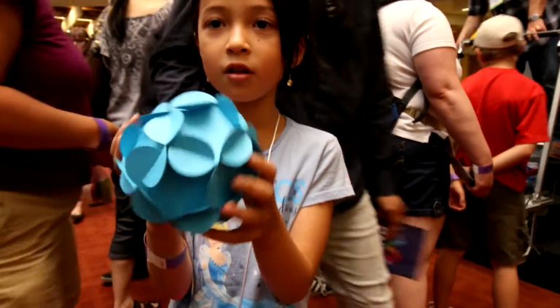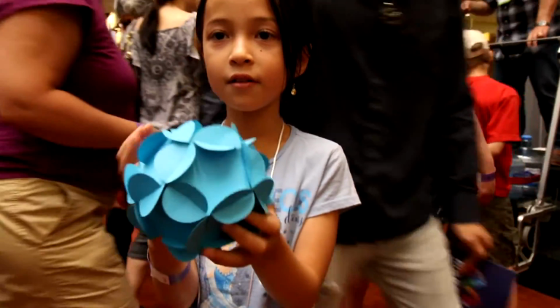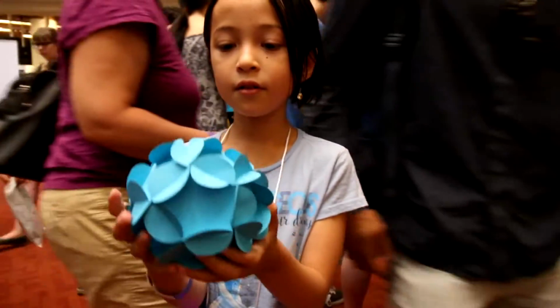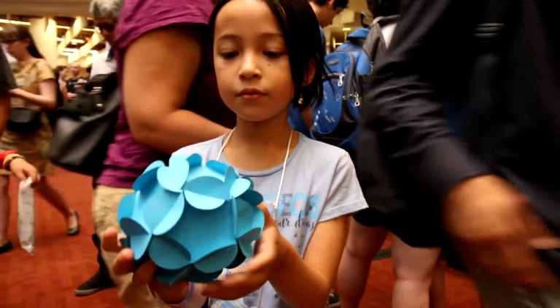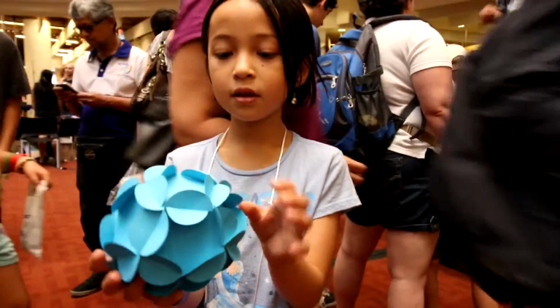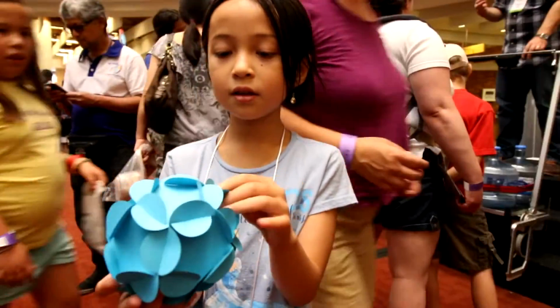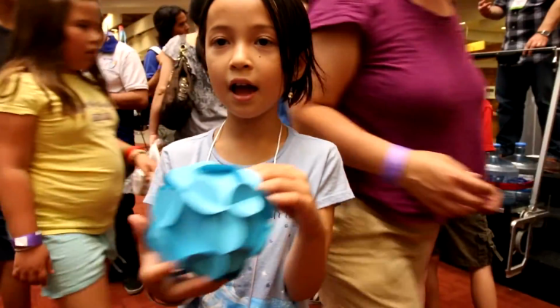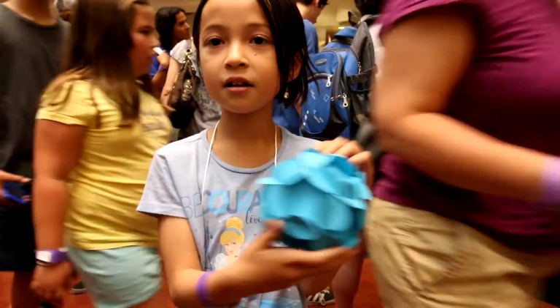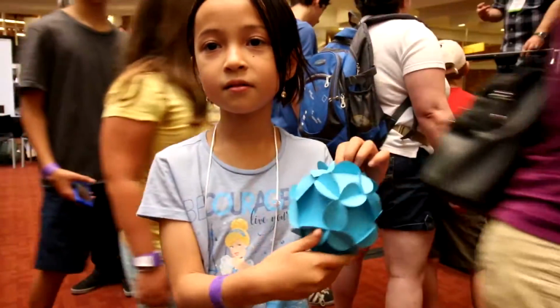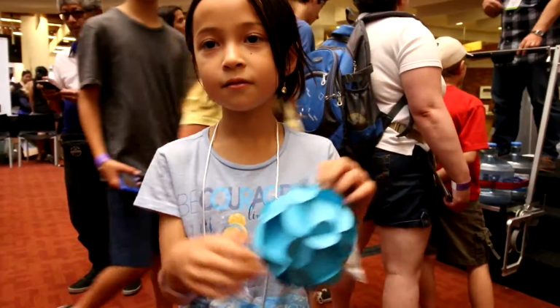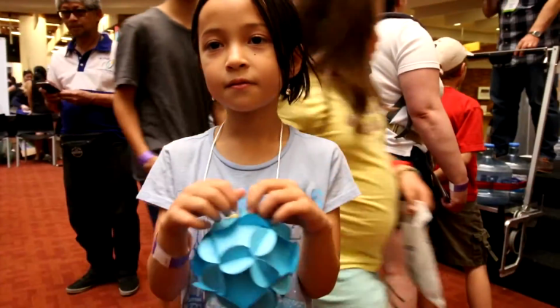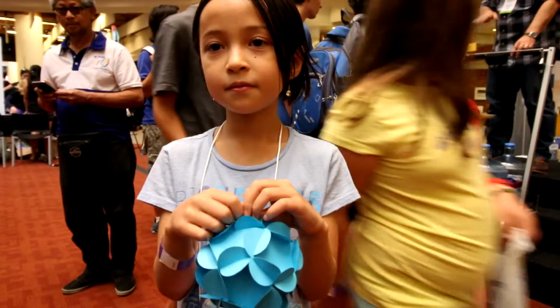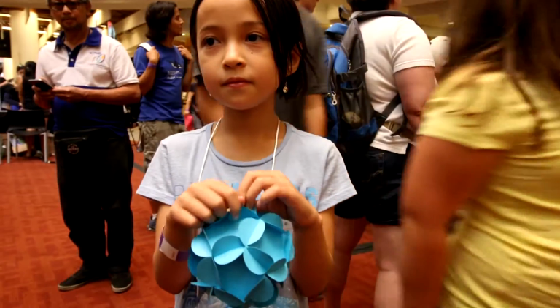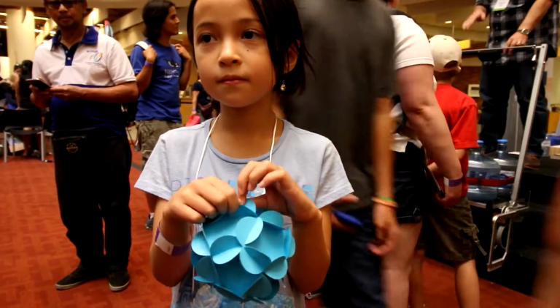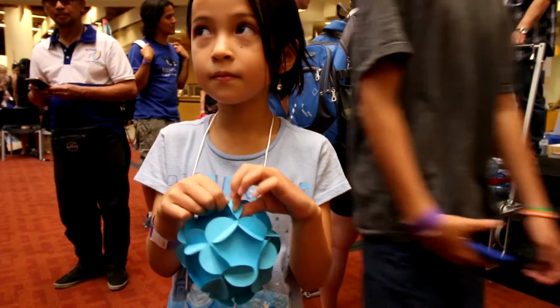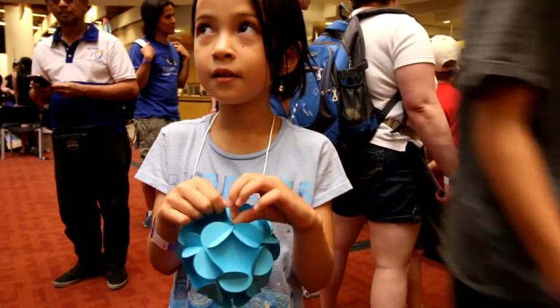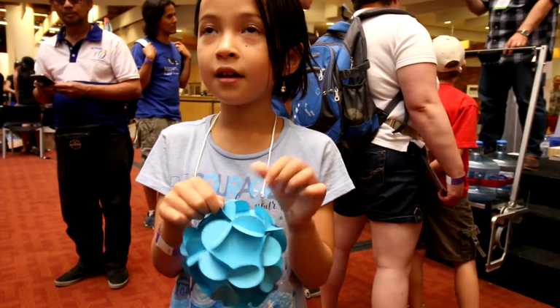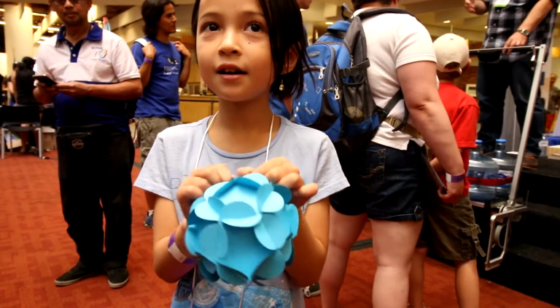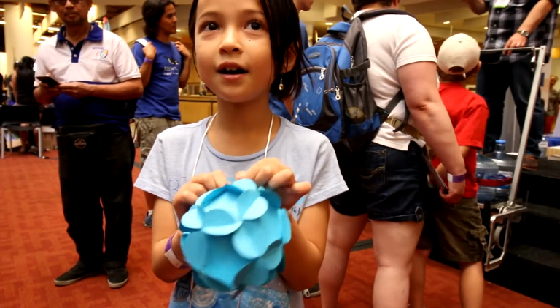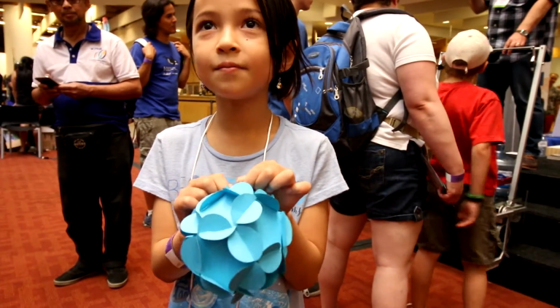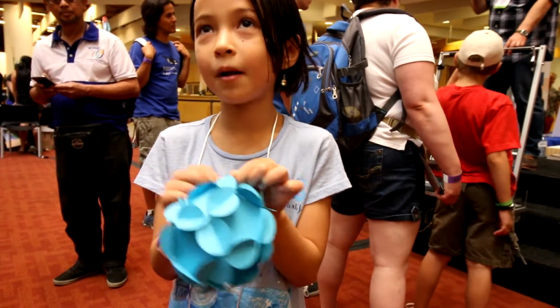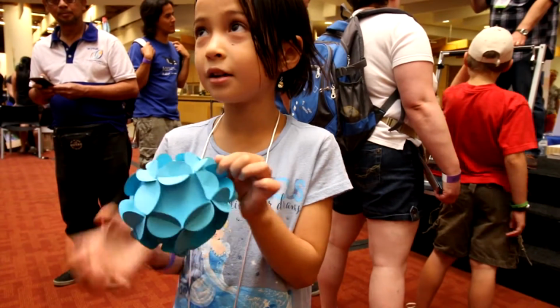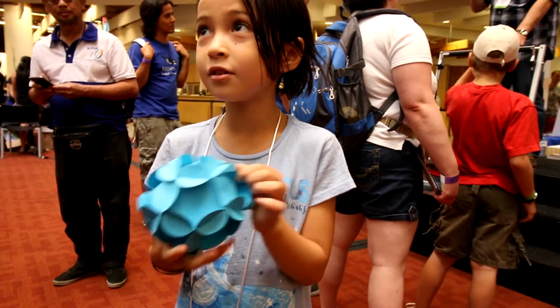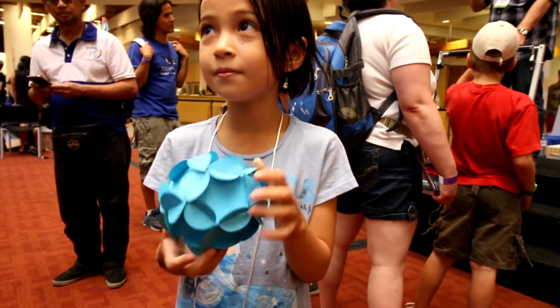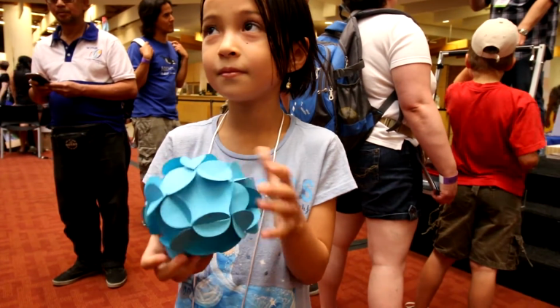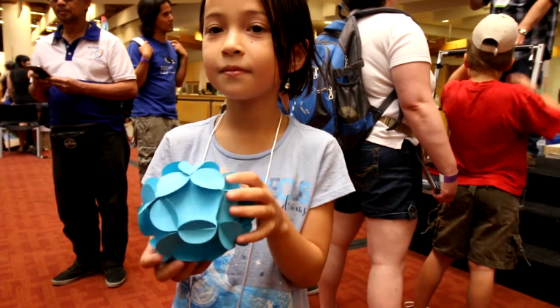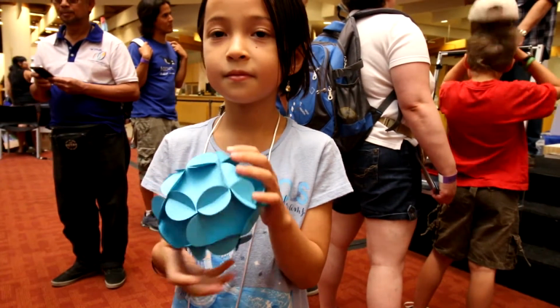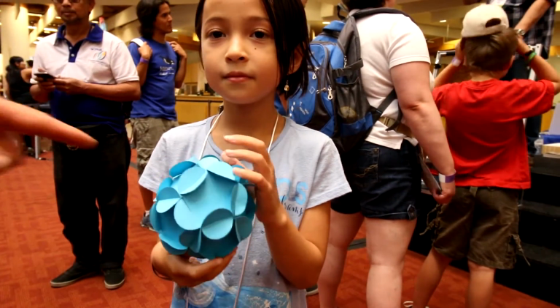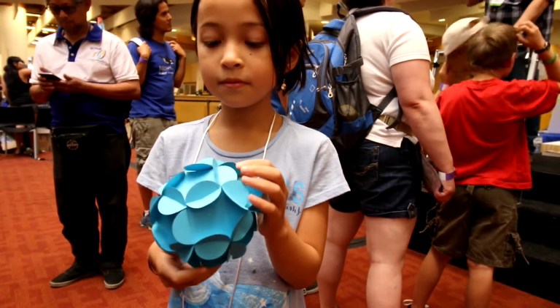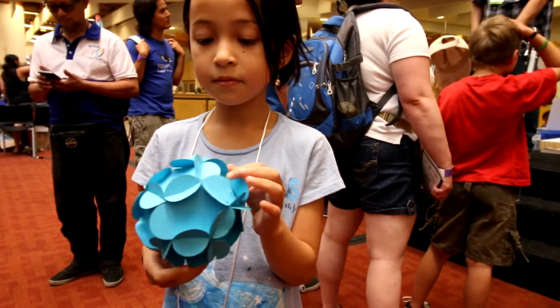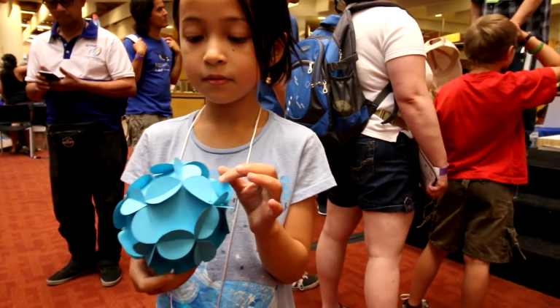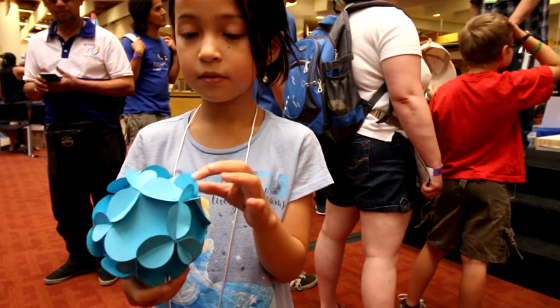Are you gonna keep it? Yeah, that's cool. Are you gonna put a string on it so it'll float in the air?